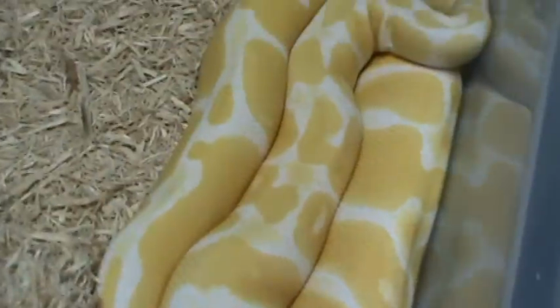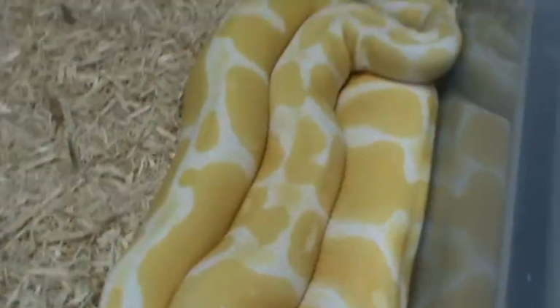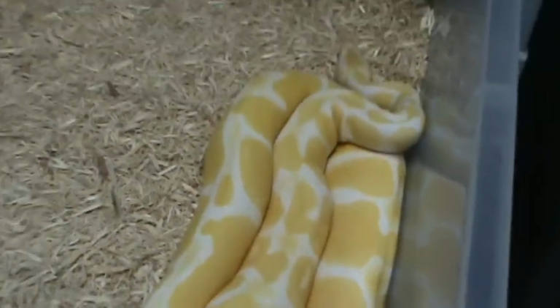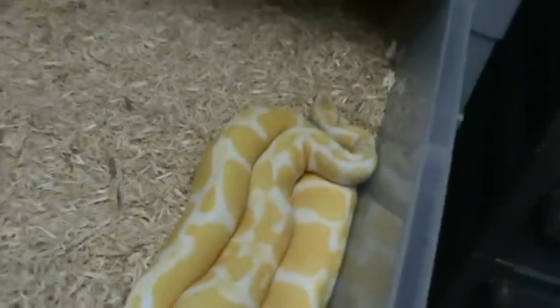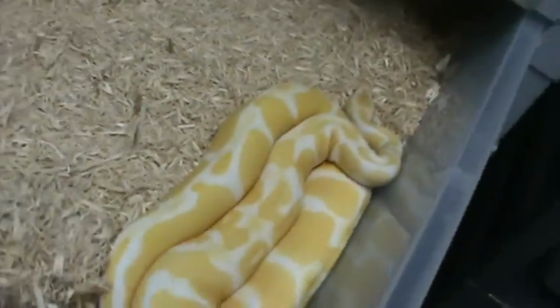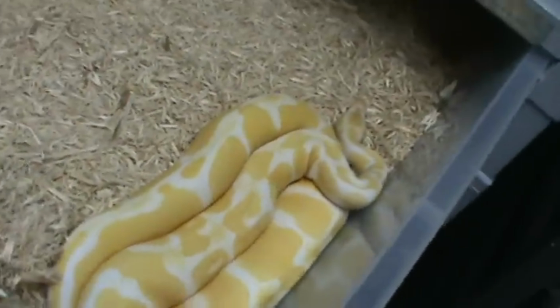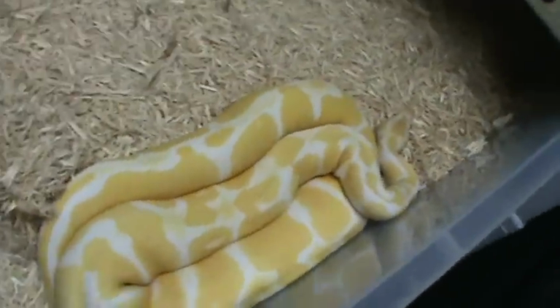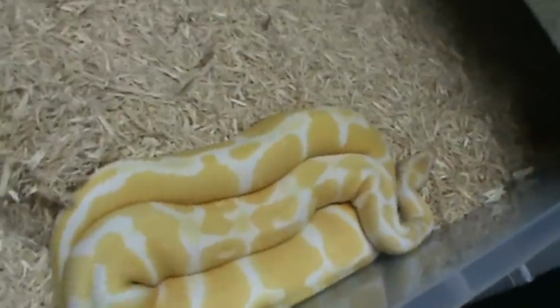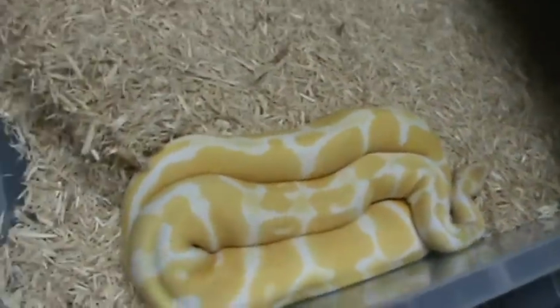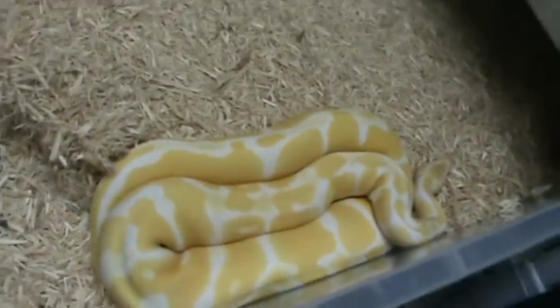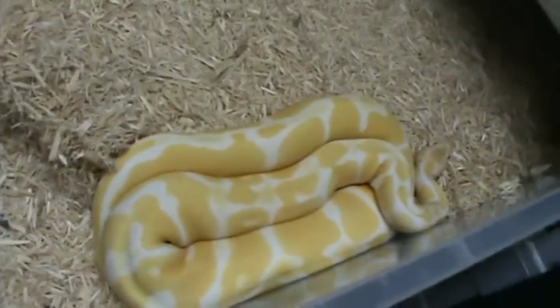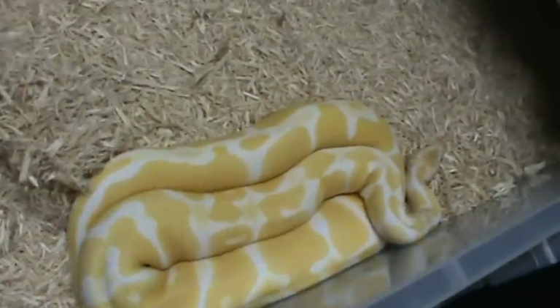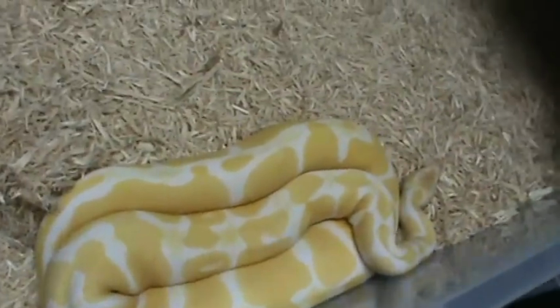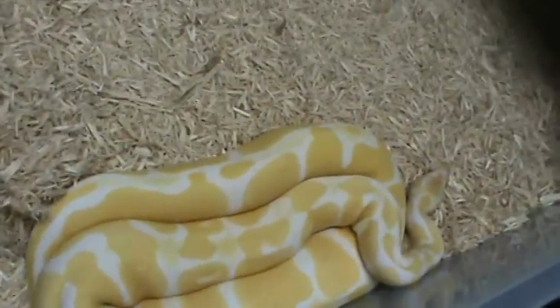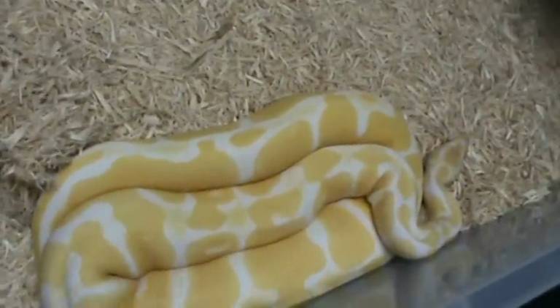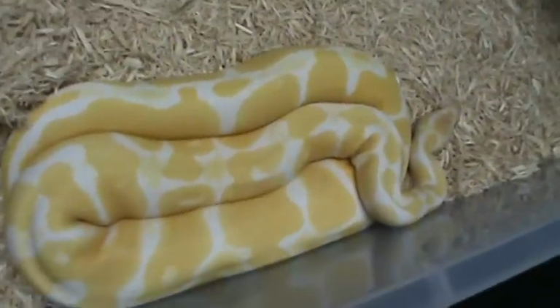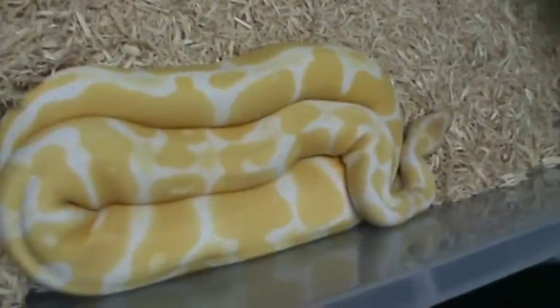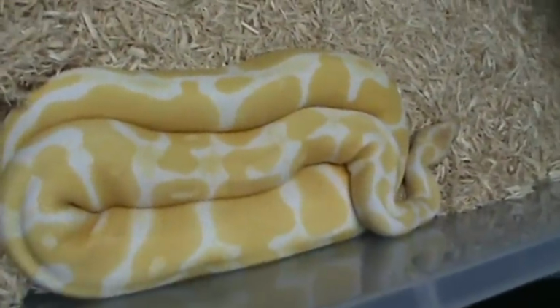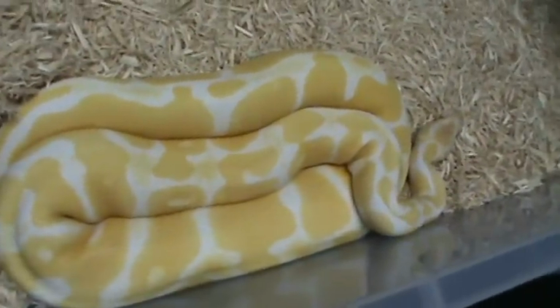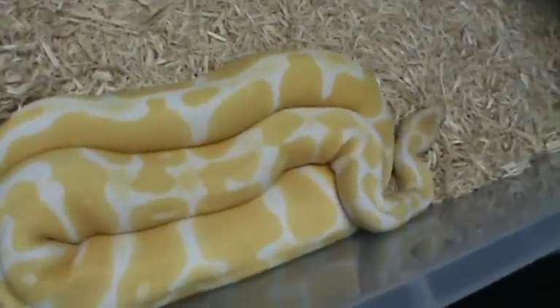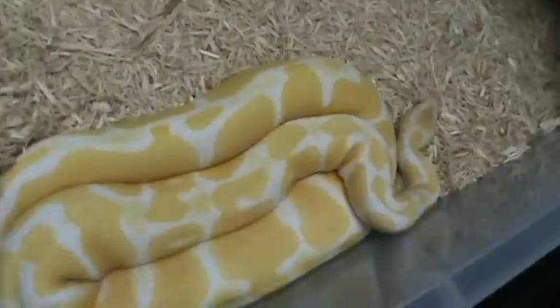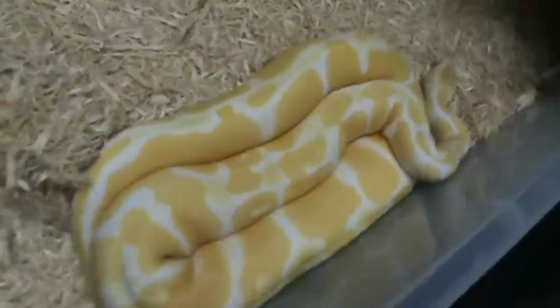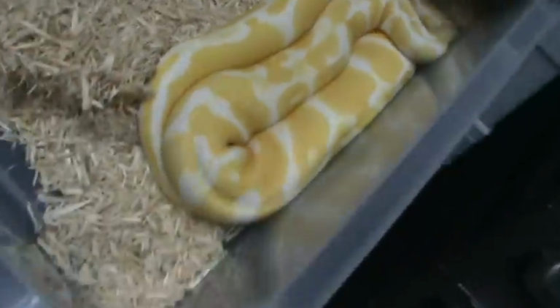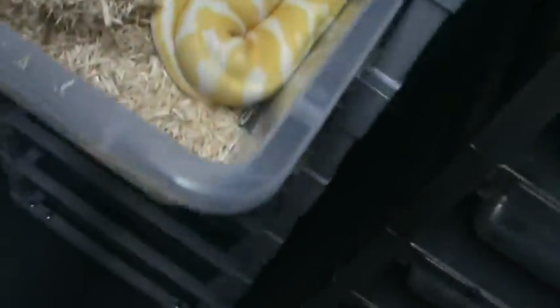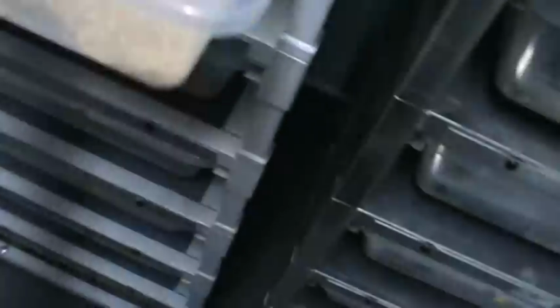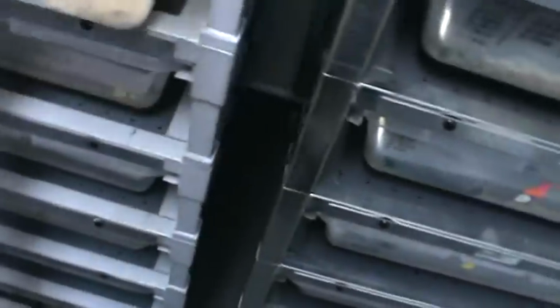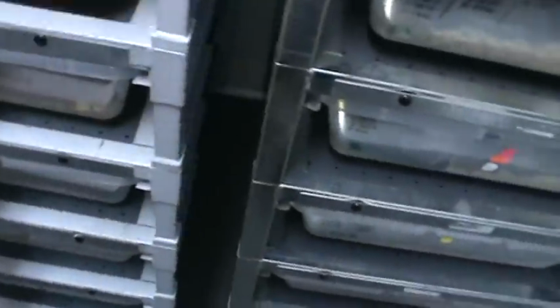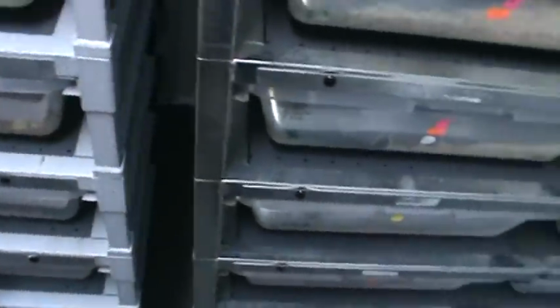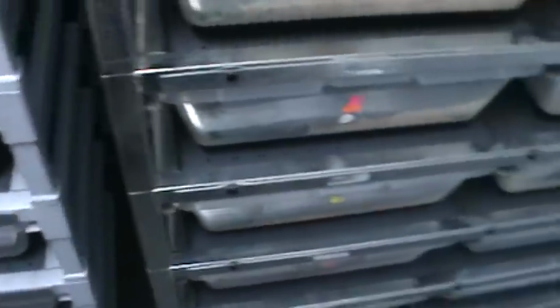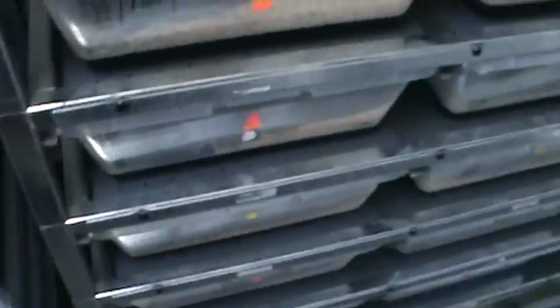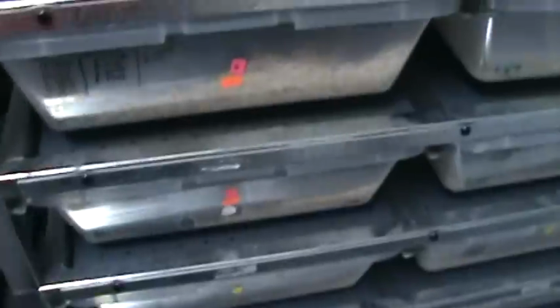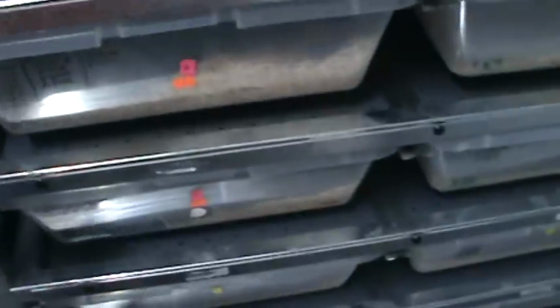There's my albino male. He actually ended up breeding for us this year. We got all kinds of cool stuff.